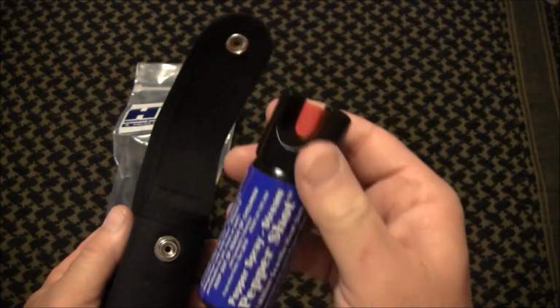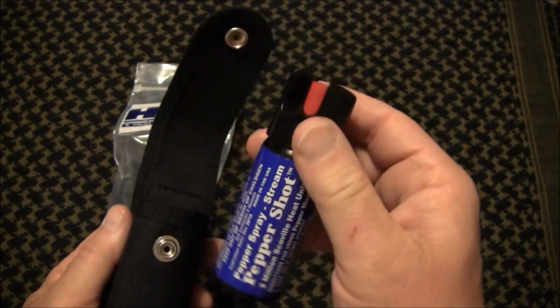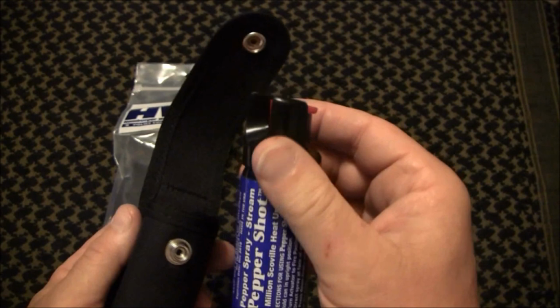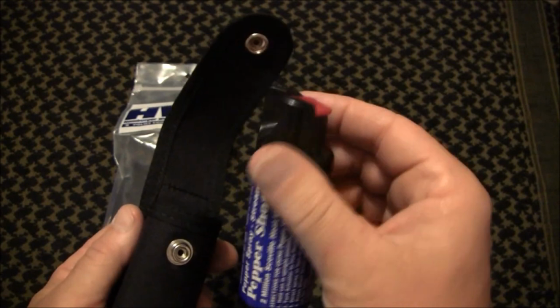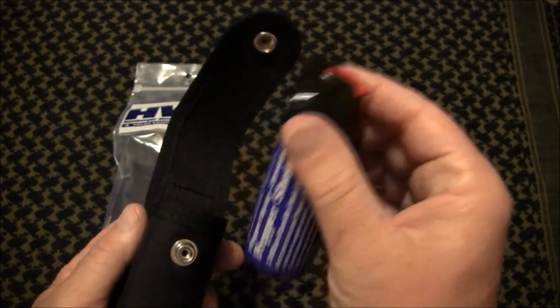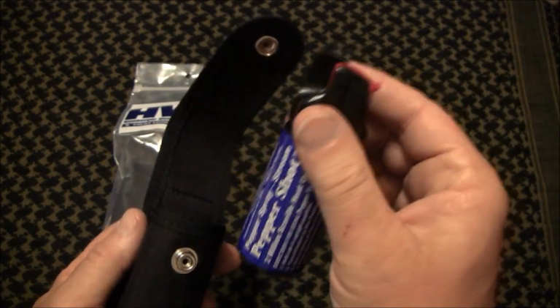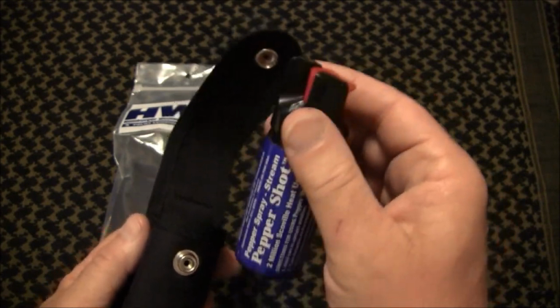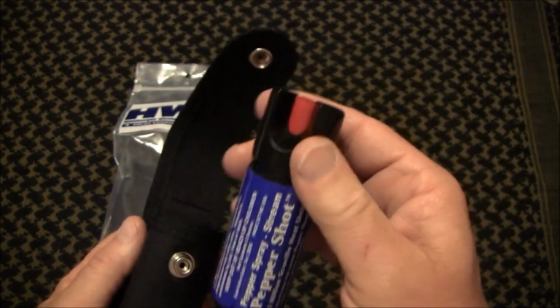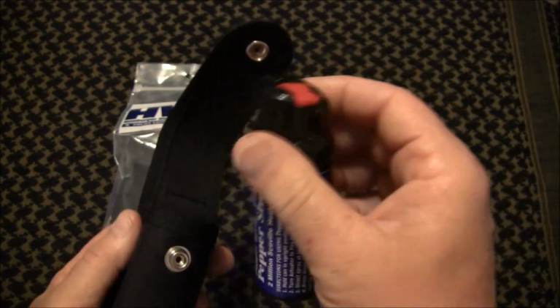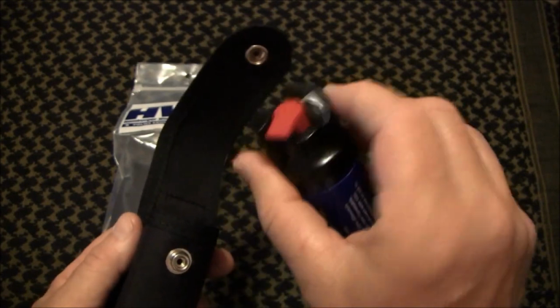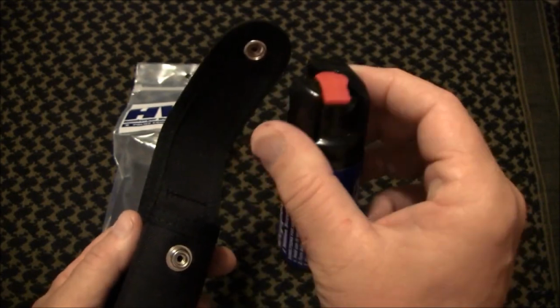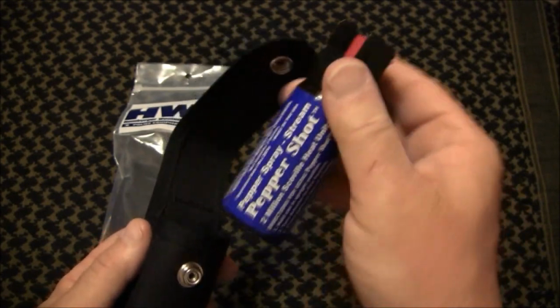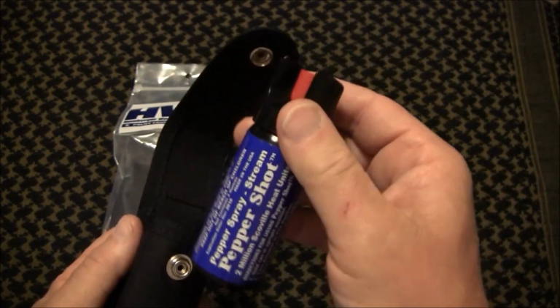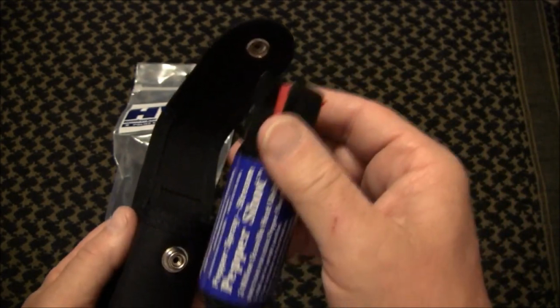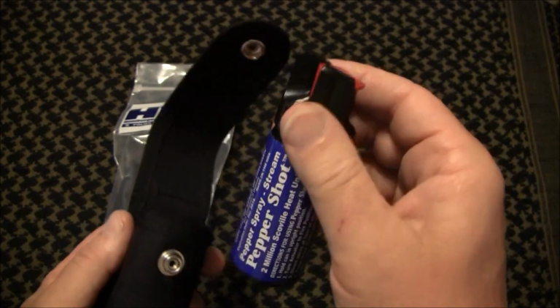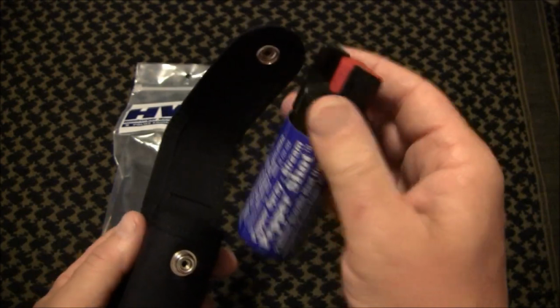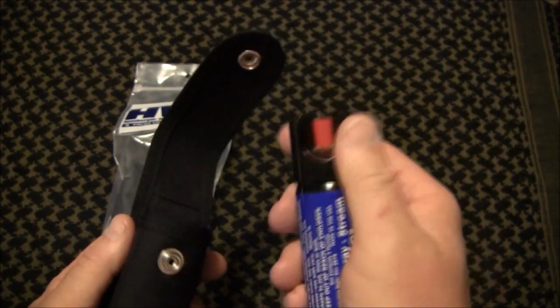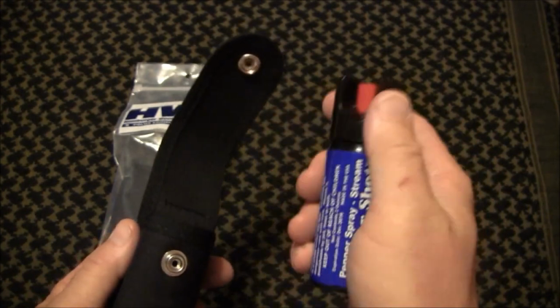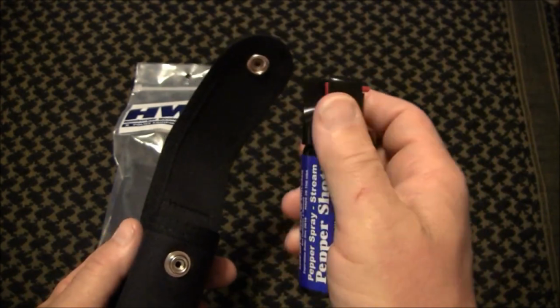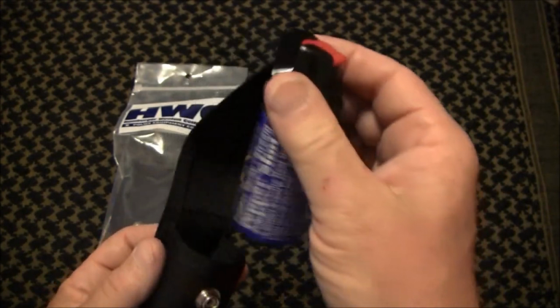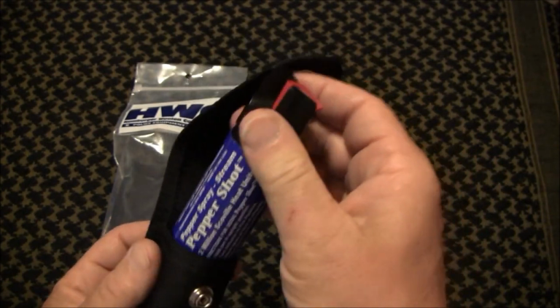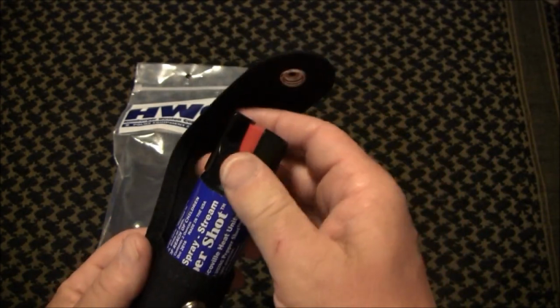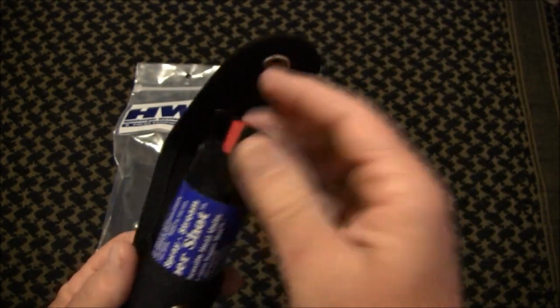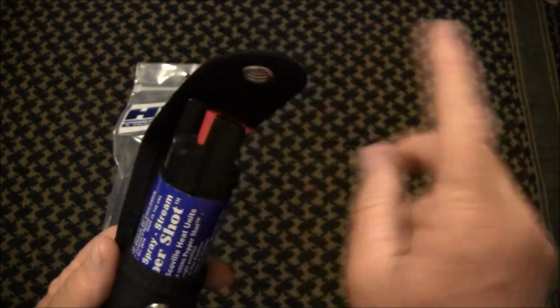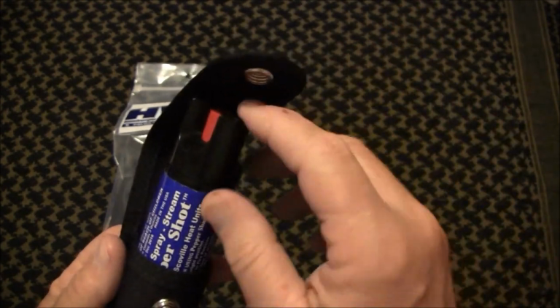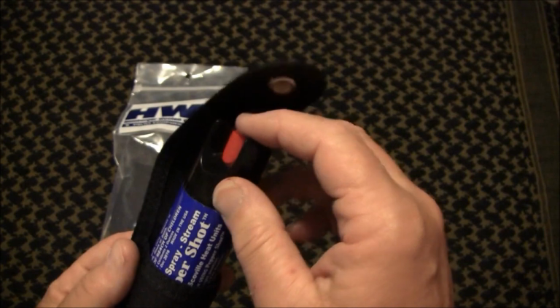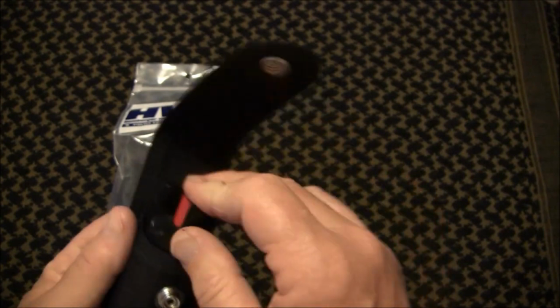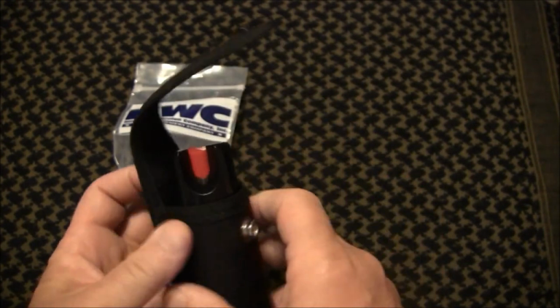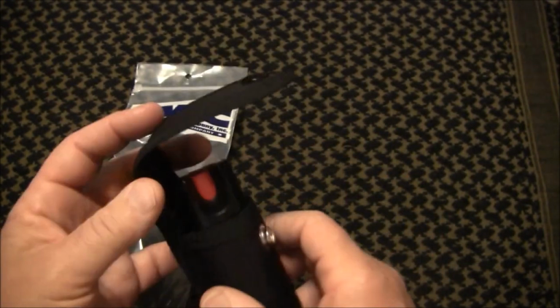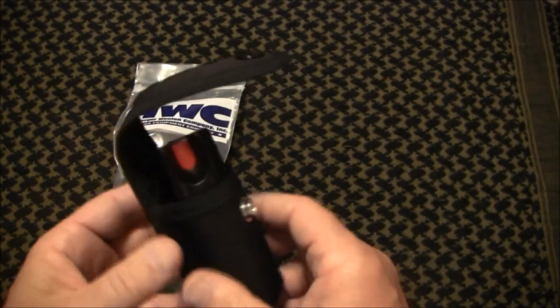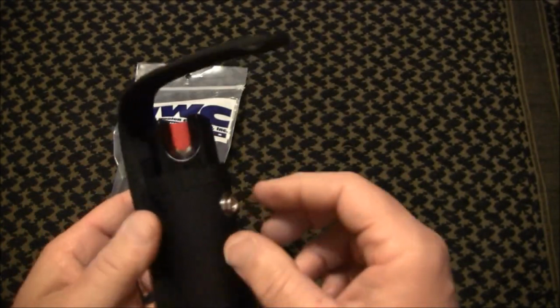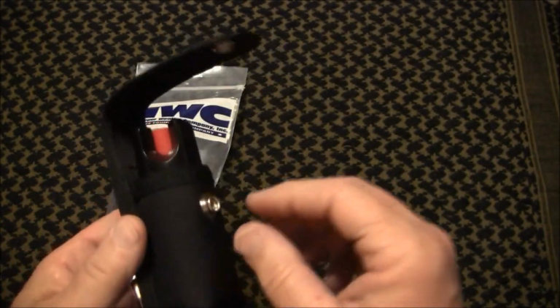I've already tested it. I put it on my belt and took it with me for a few walks when I was out and about, and discreetly I'd pull it out to see if anybody would notice — and no, they didn't notice. Not only that, it's very easy to get to.